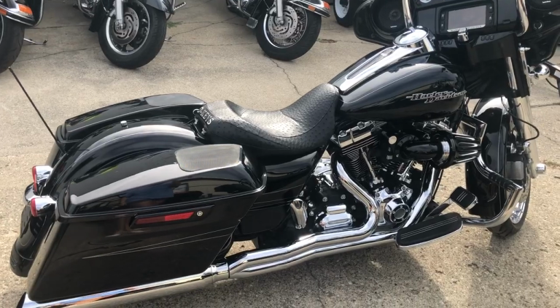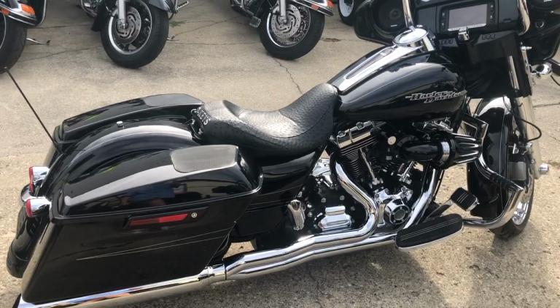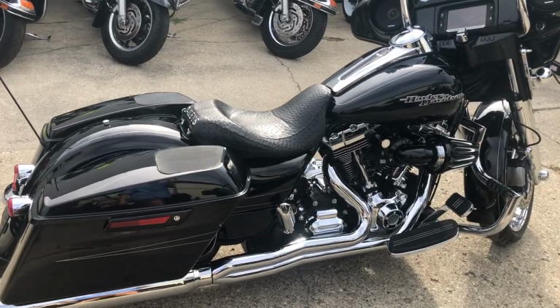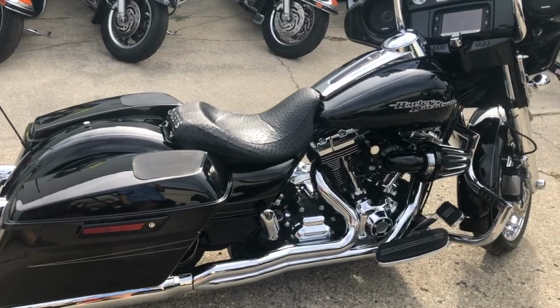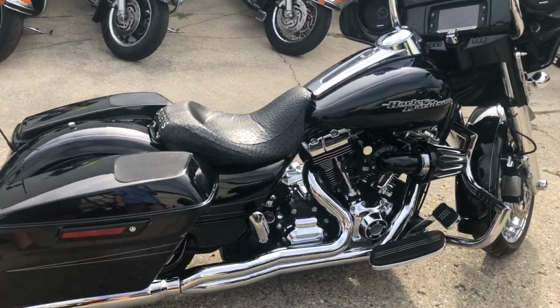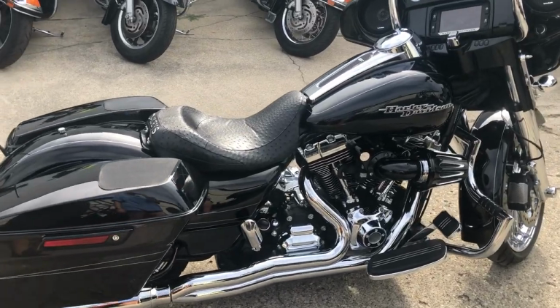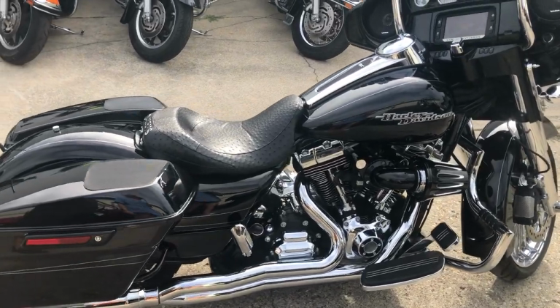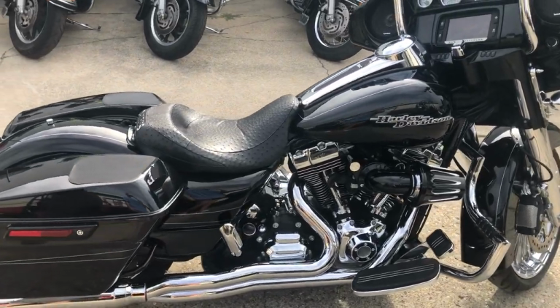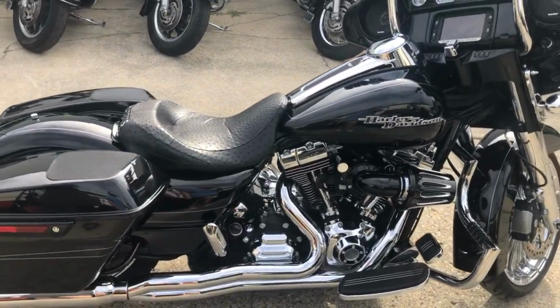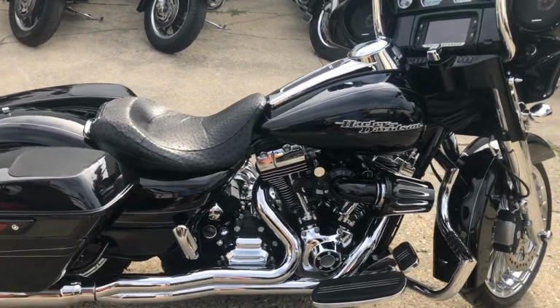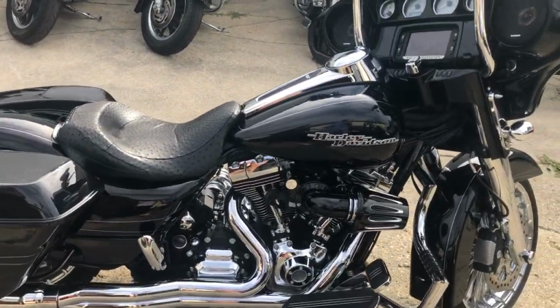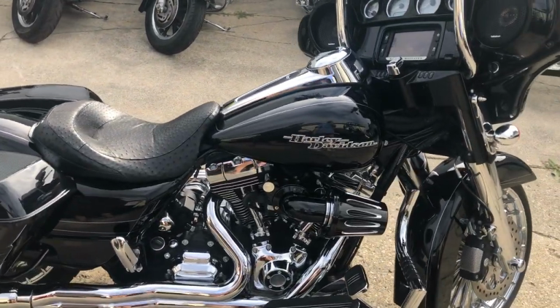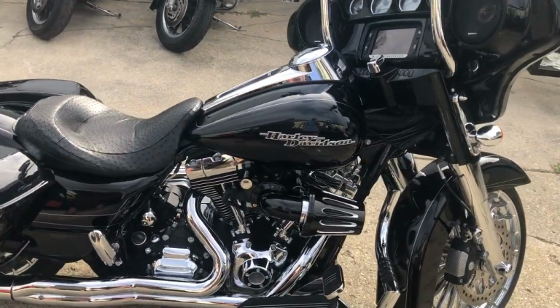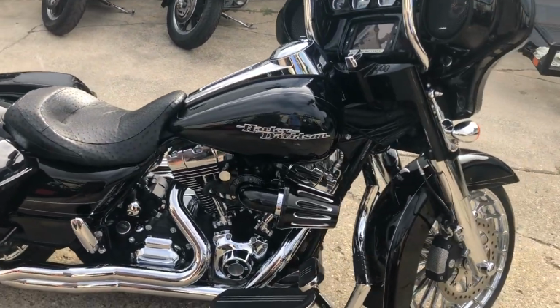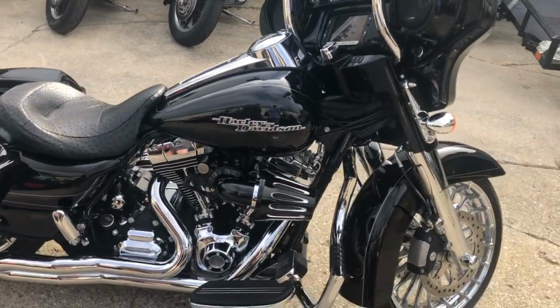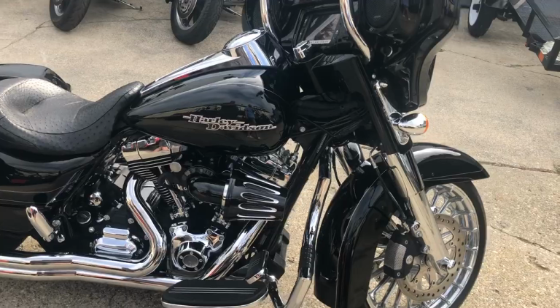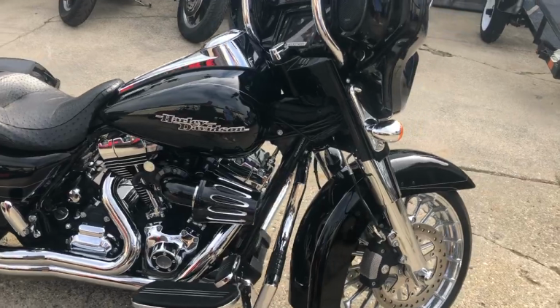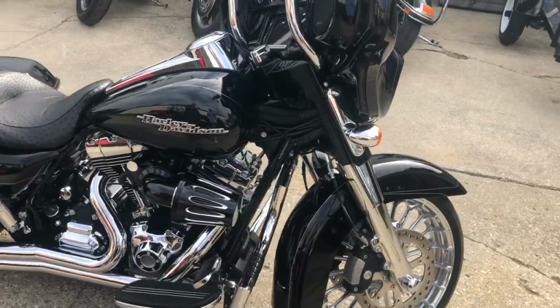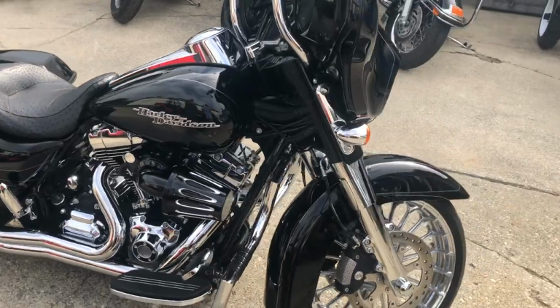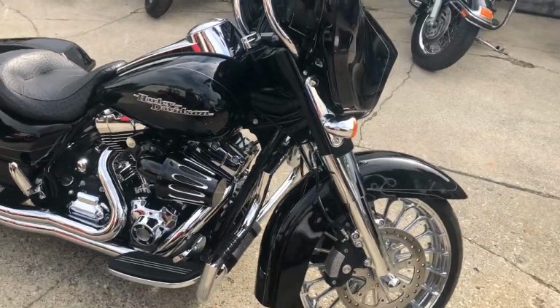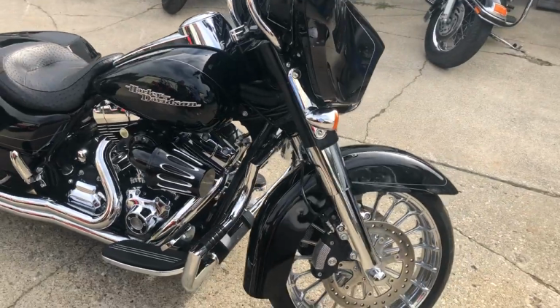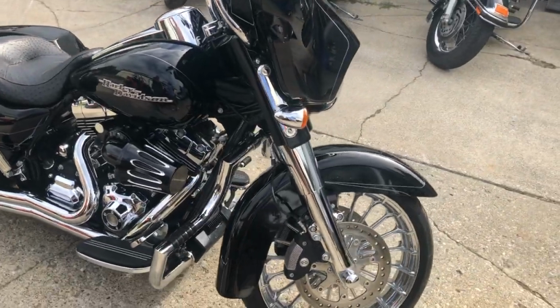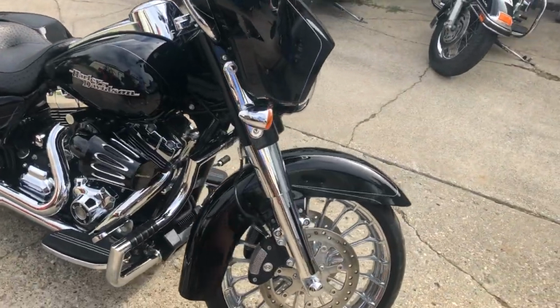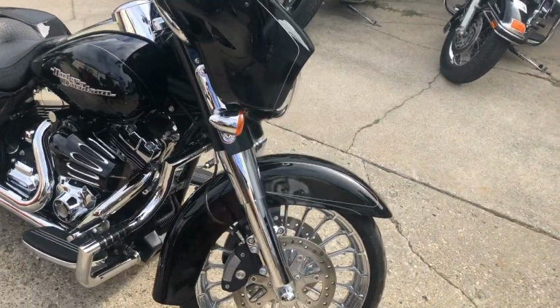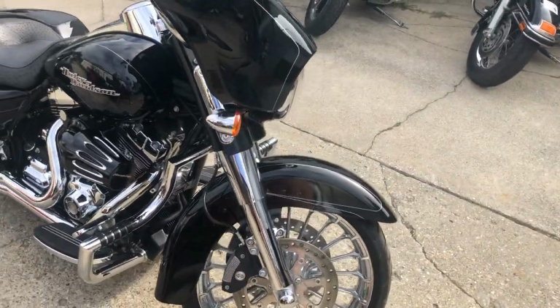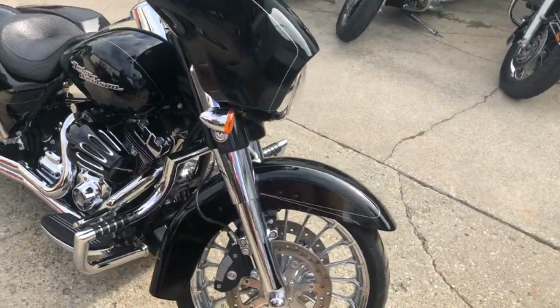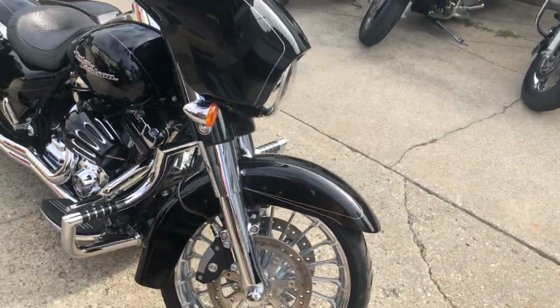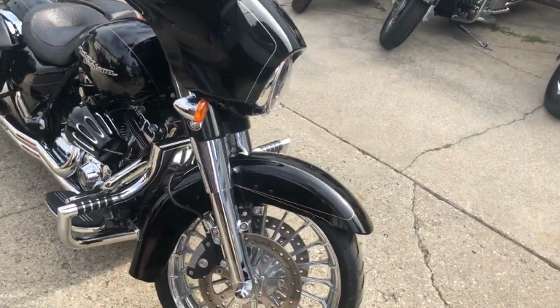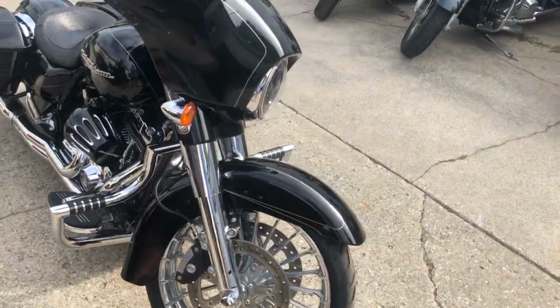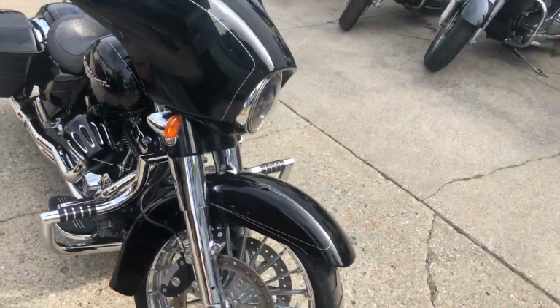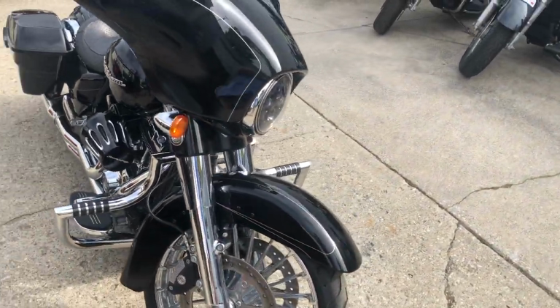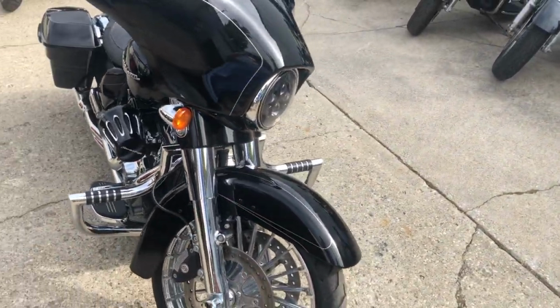Check this one out at ApprovalPowerSports.com. This is a 2016 Street Glide Special, only 9,937 miles. Real head turner here.